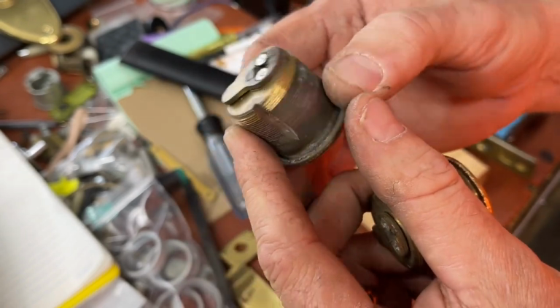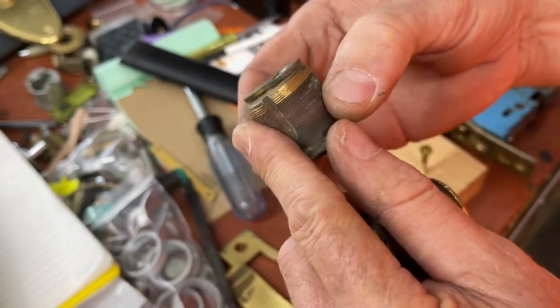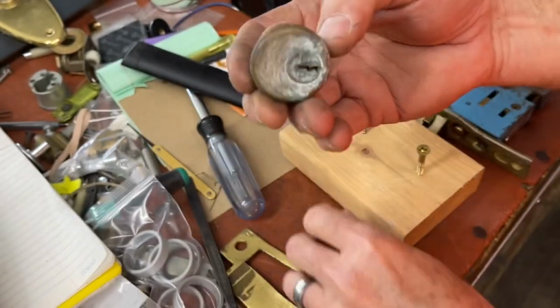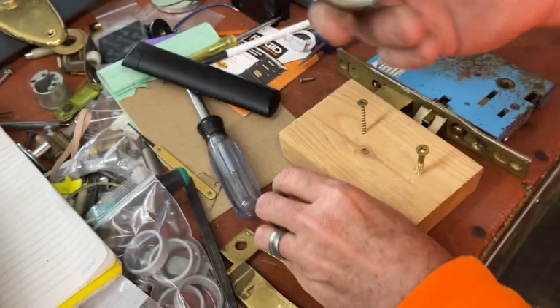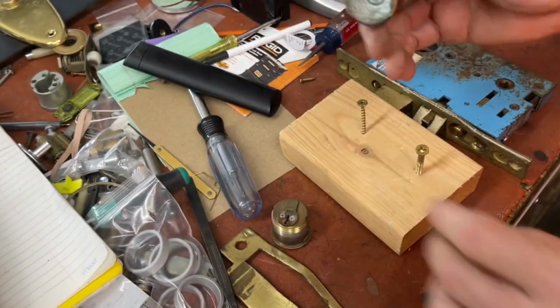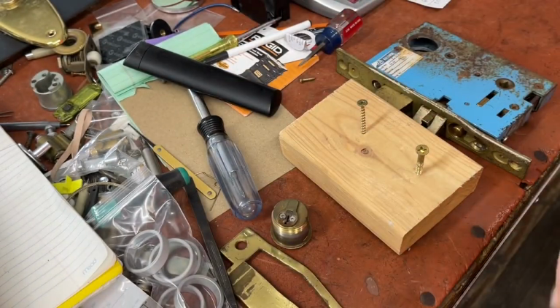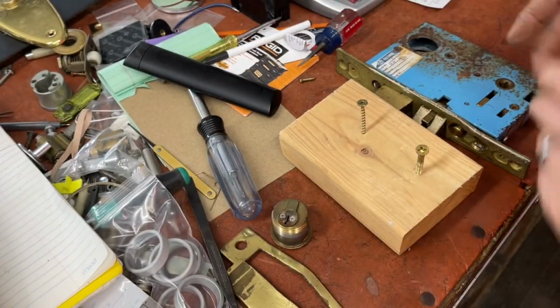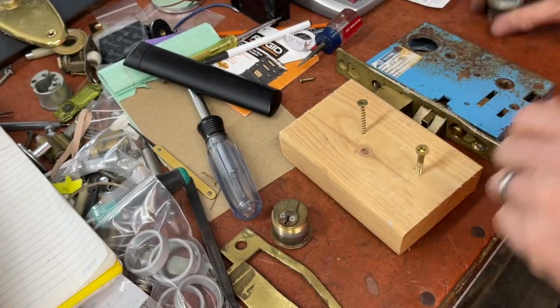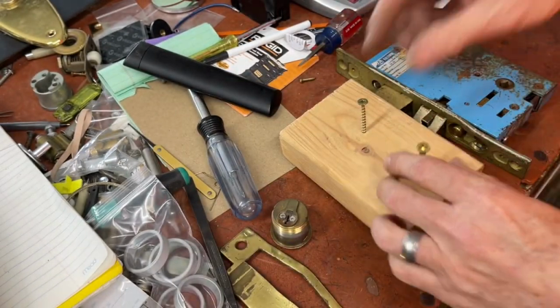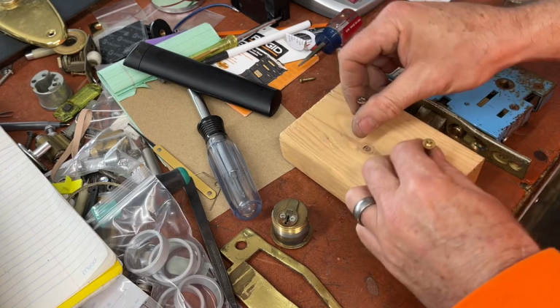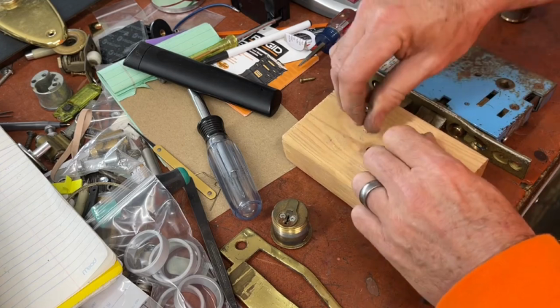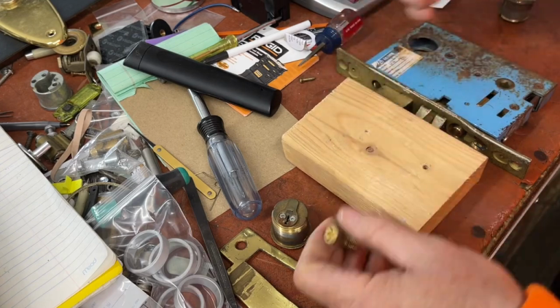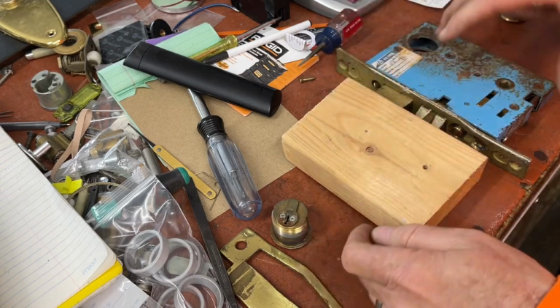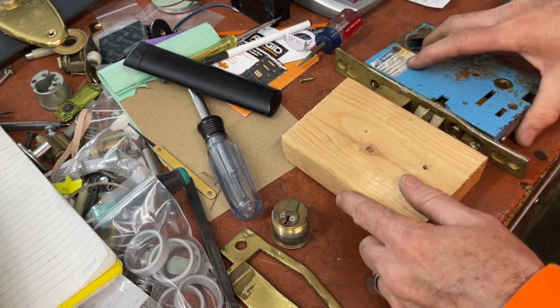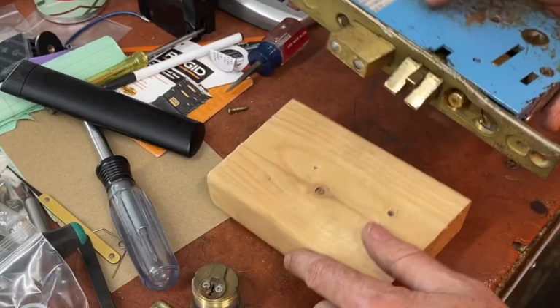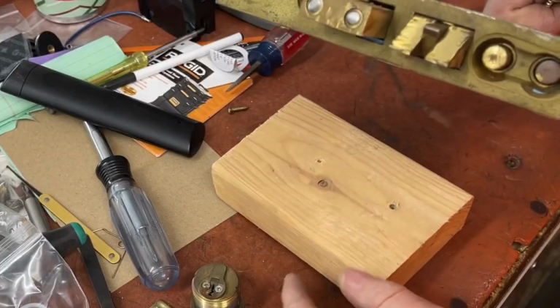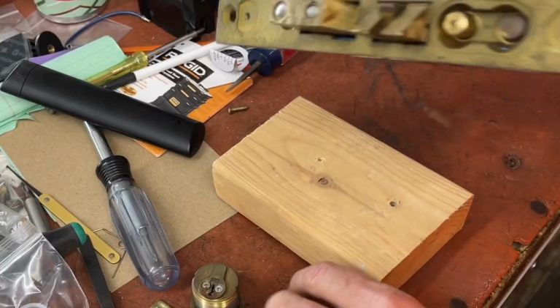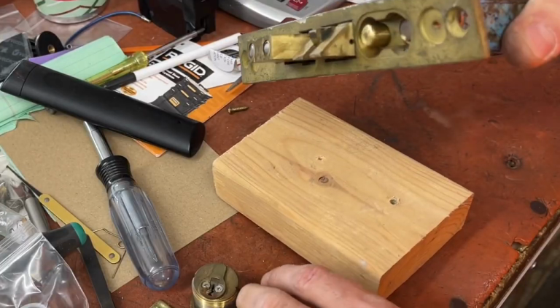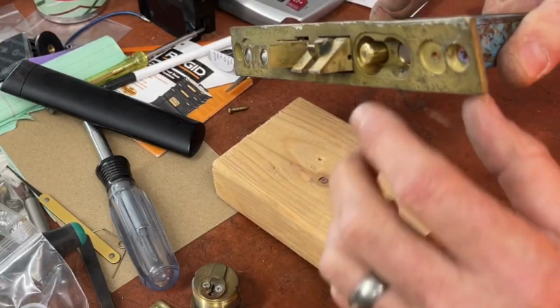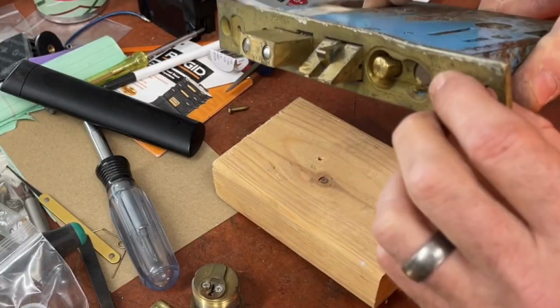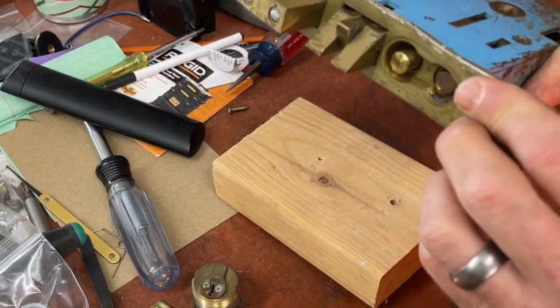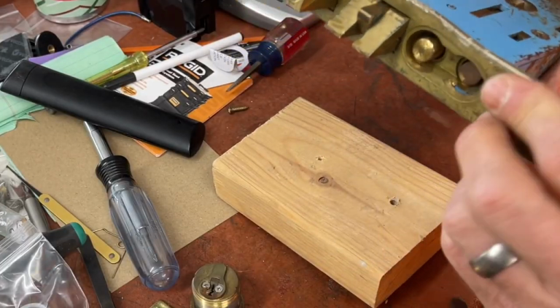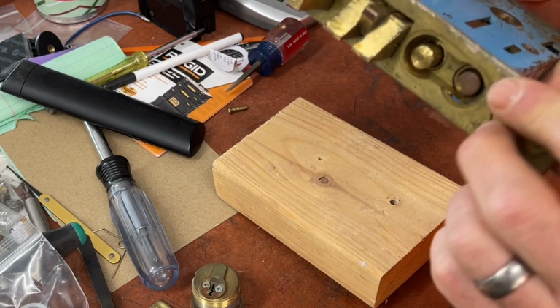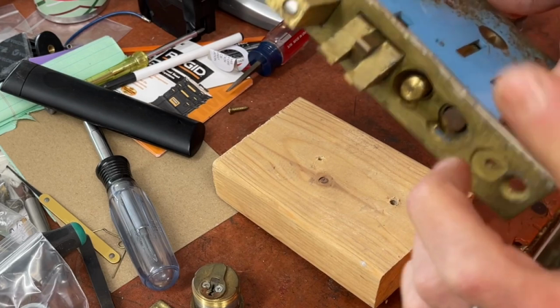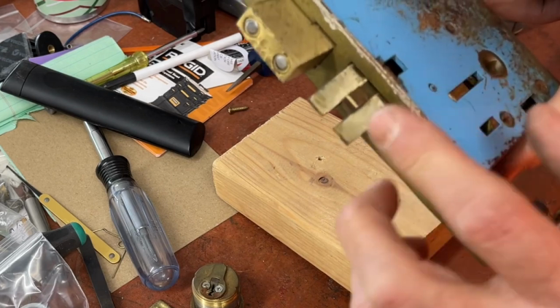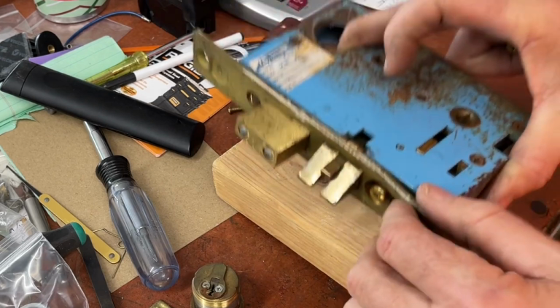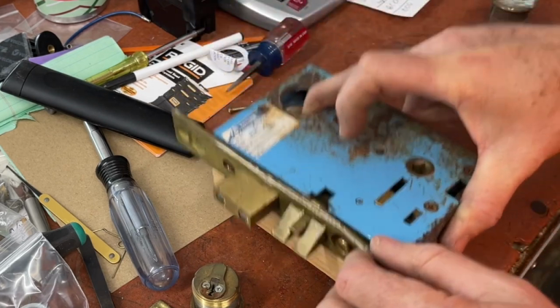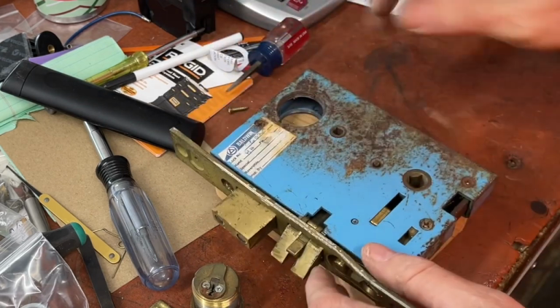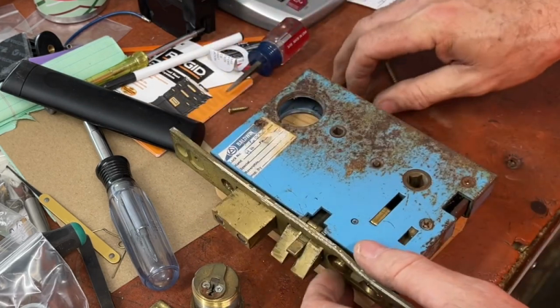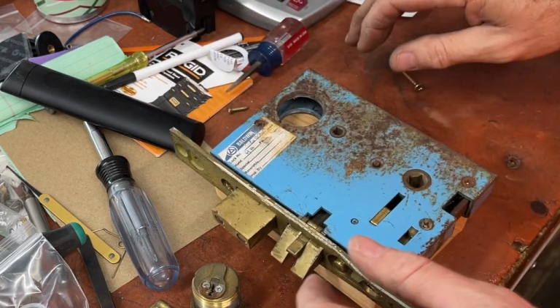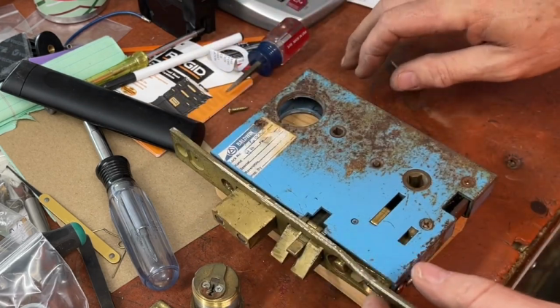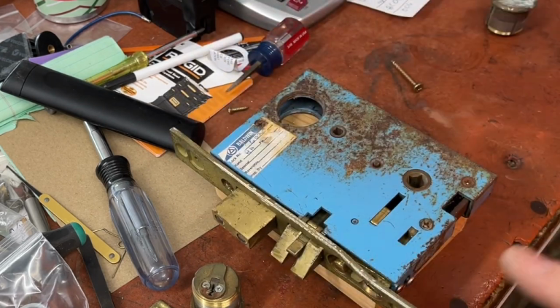I'm going to go ahead and soak this, but we gotta do another ball run. This is a mortise lock and we have some major issues right here with the face plate, but luckily I do have a face plate.